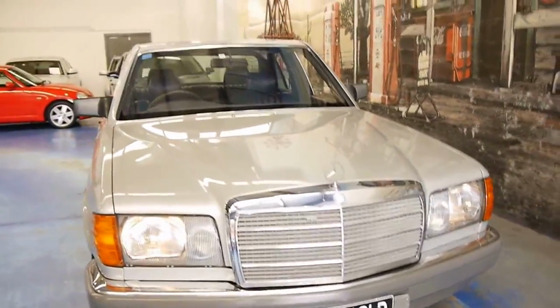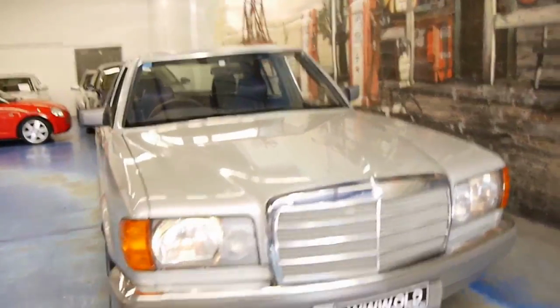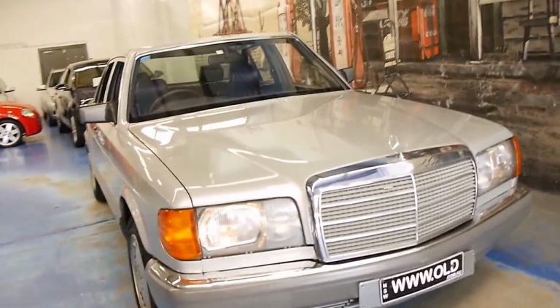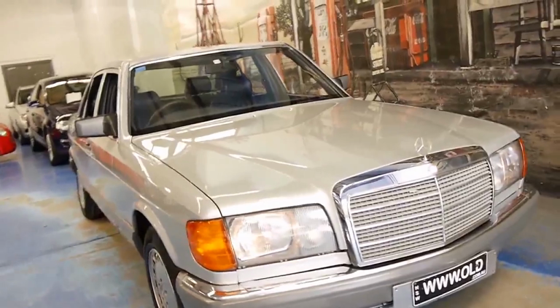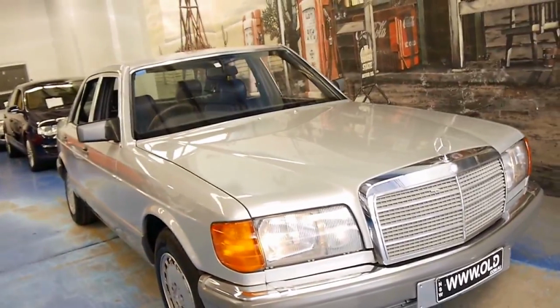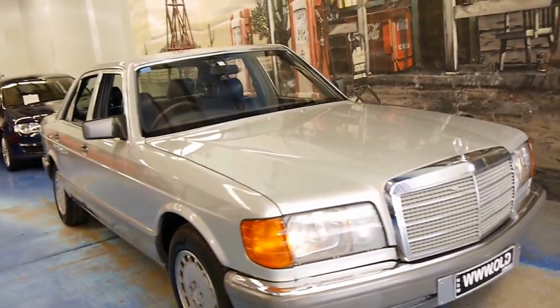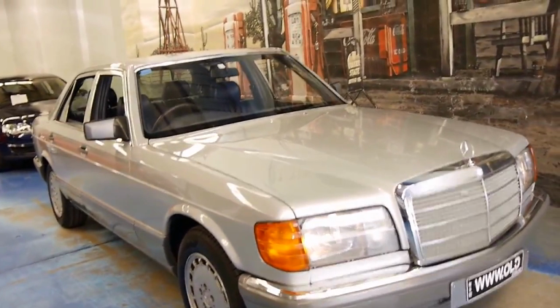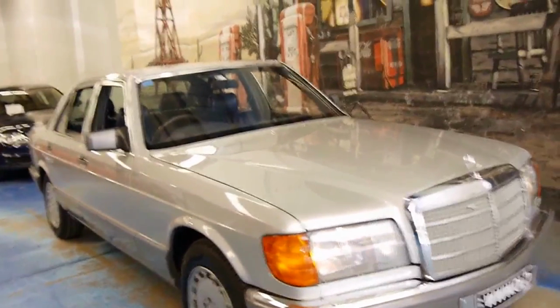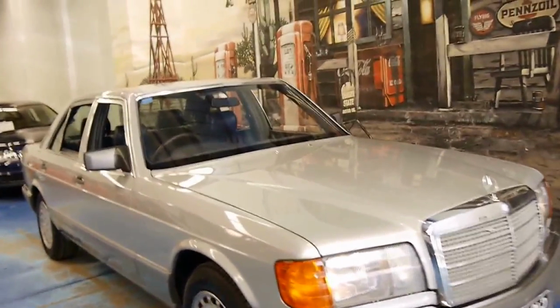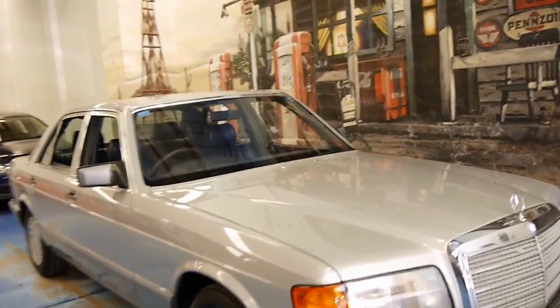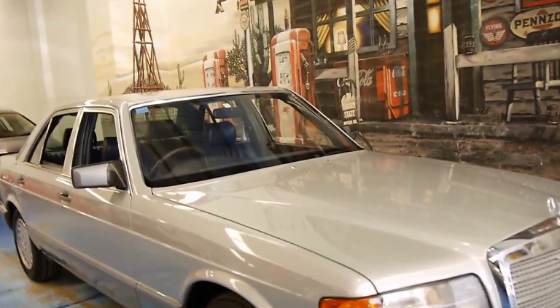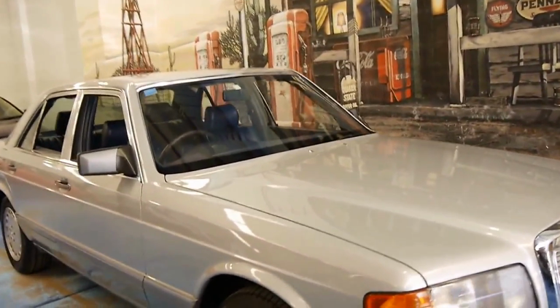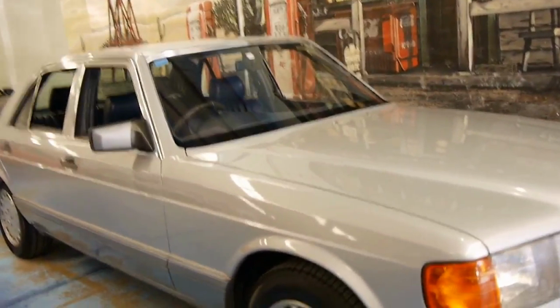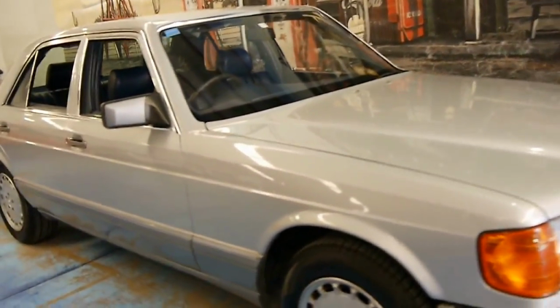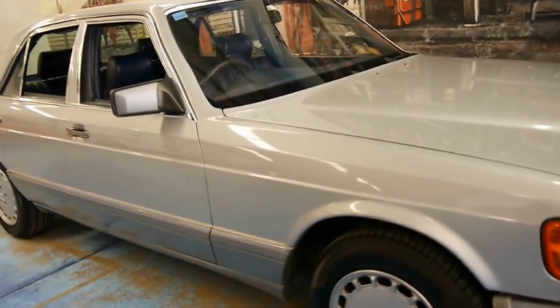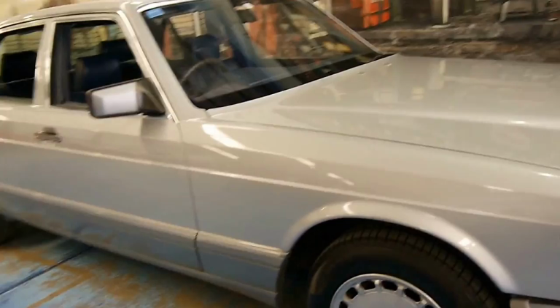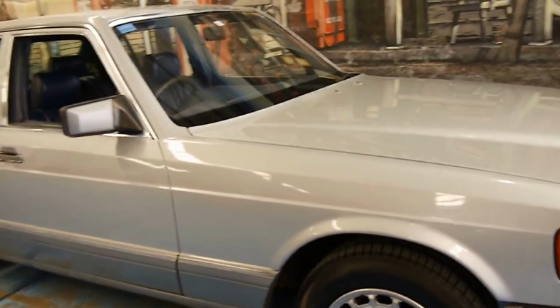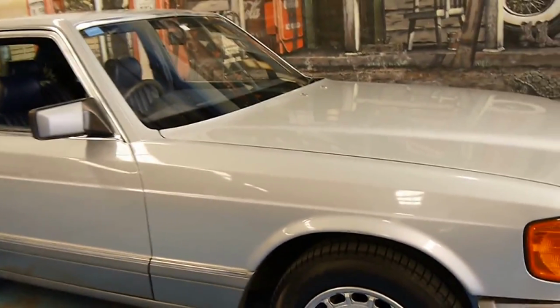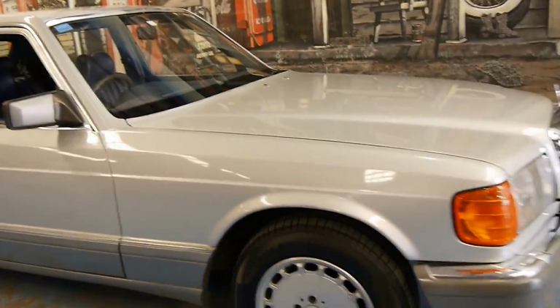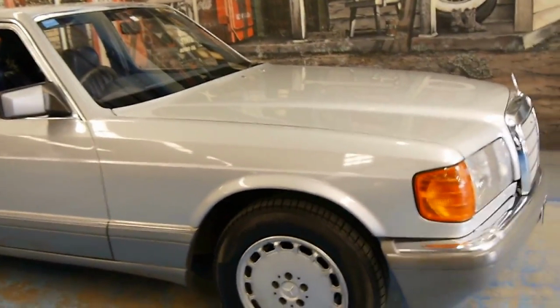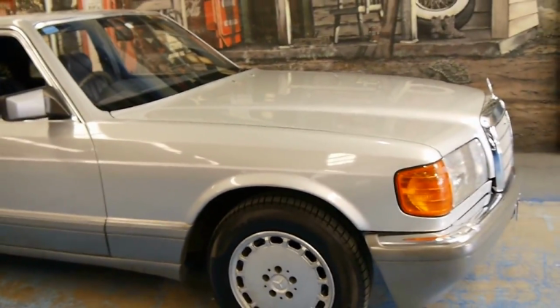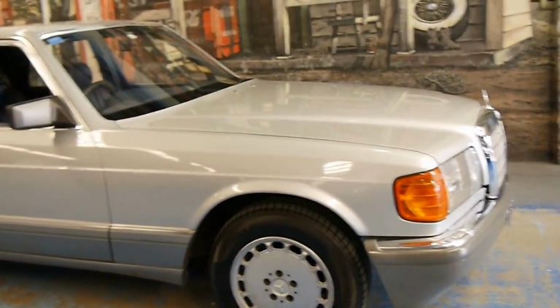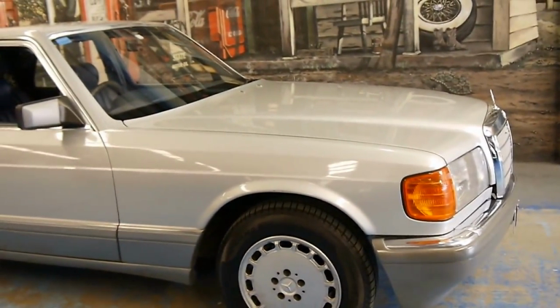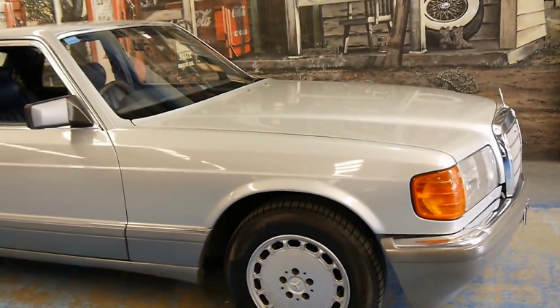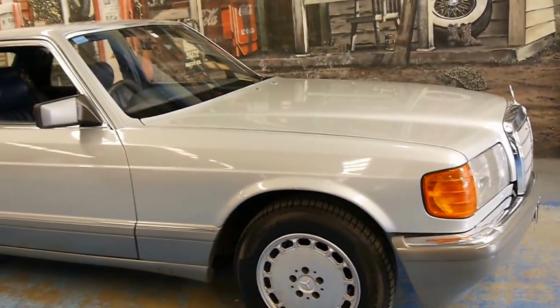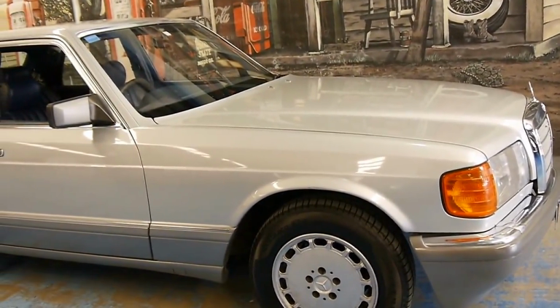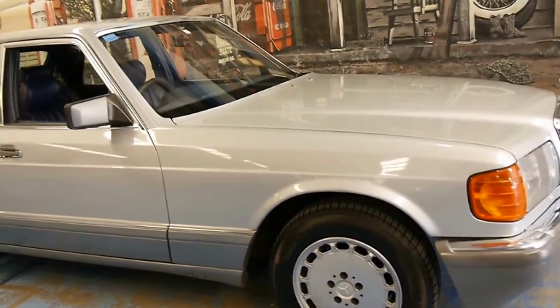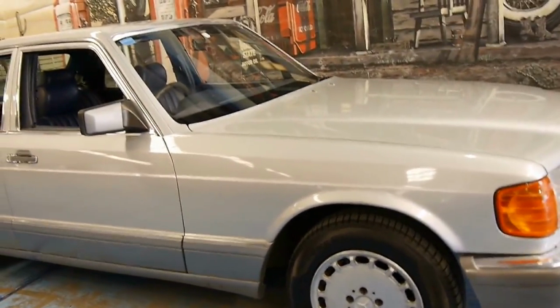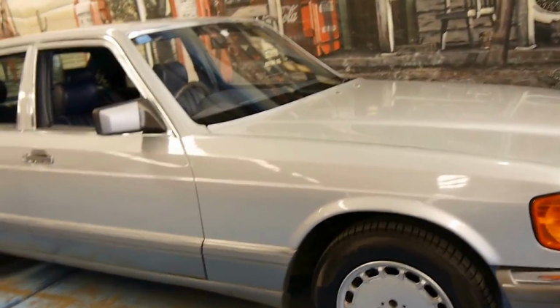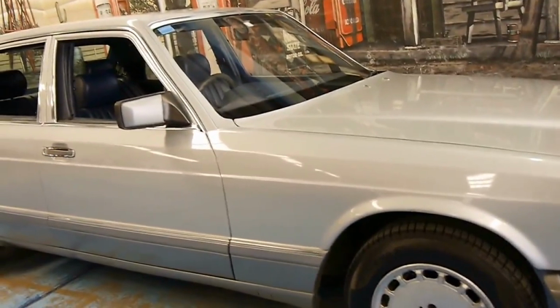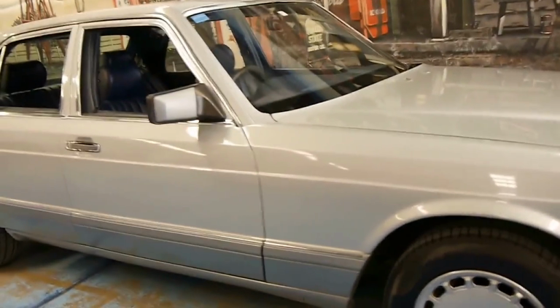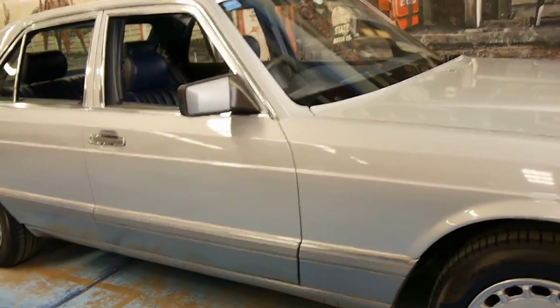As I said, it's getting very, very difficult to find a genuine Australian-delivered example of the W126. And this car ticks a lot of boxes: Australian-delivered, low kilometres, good colour combination.